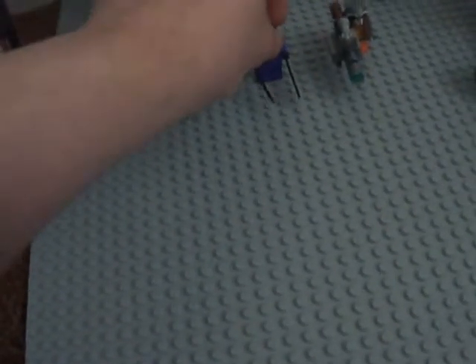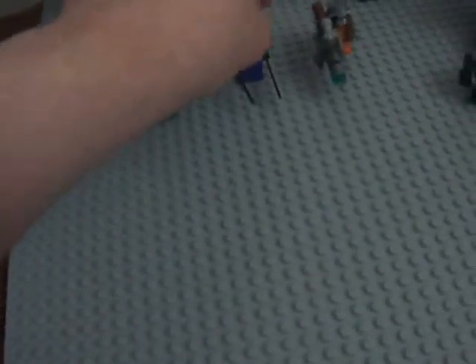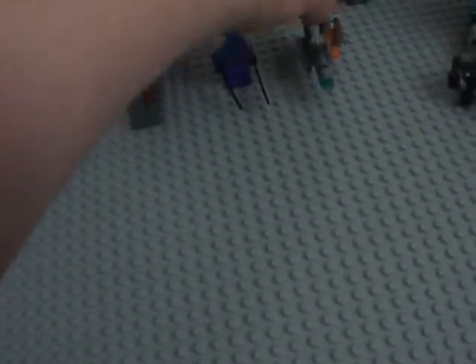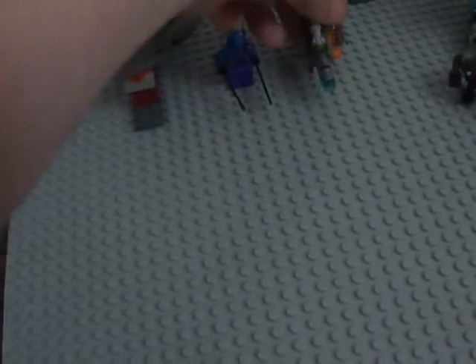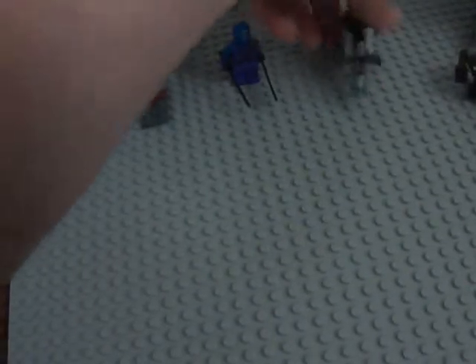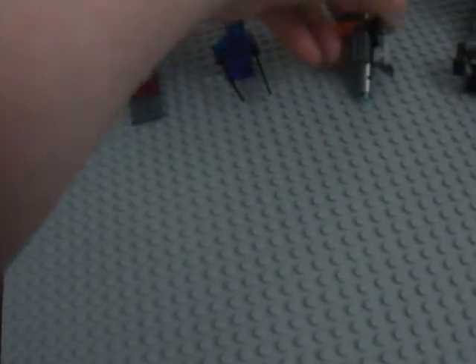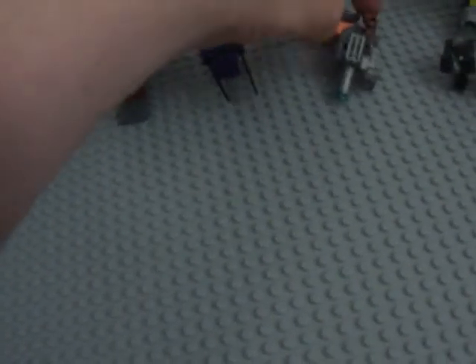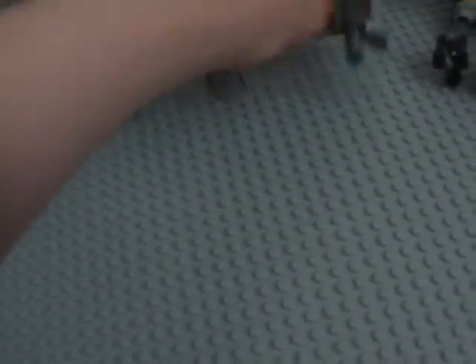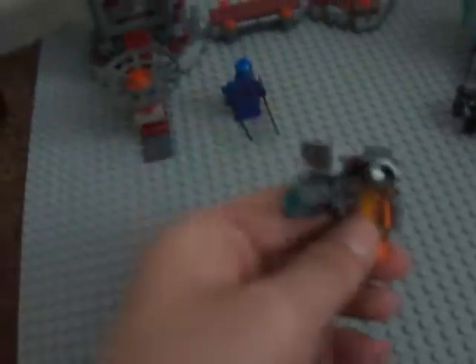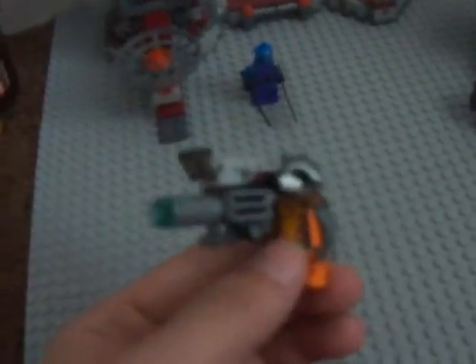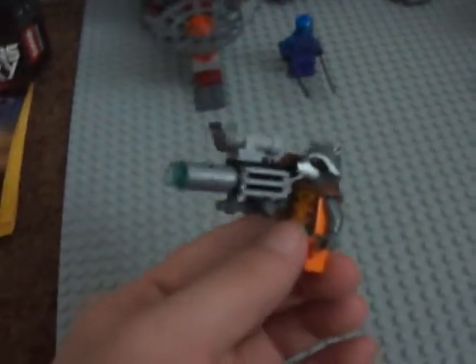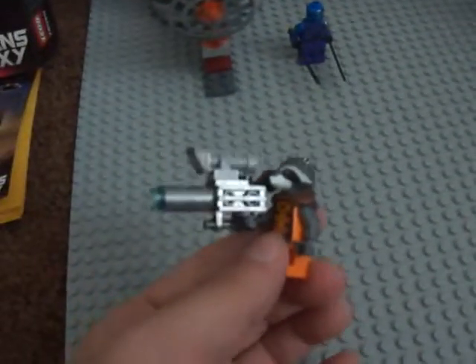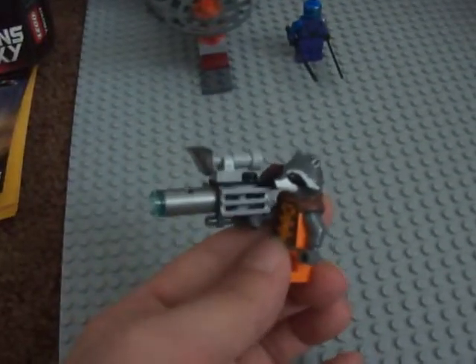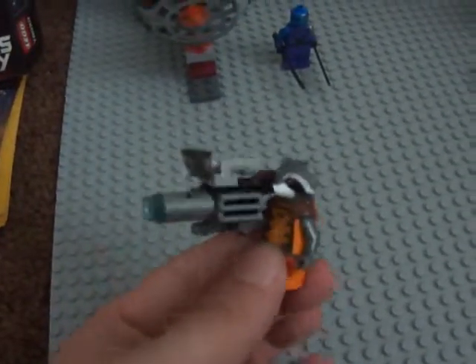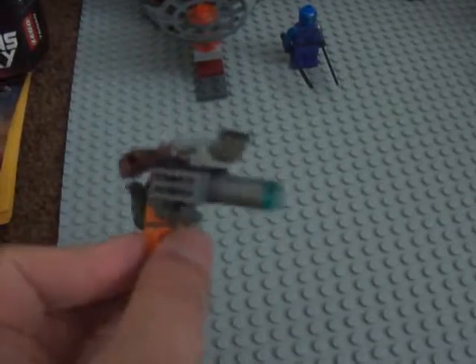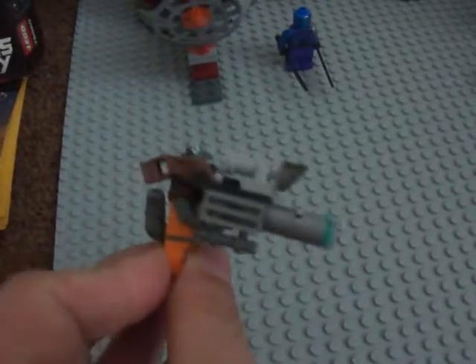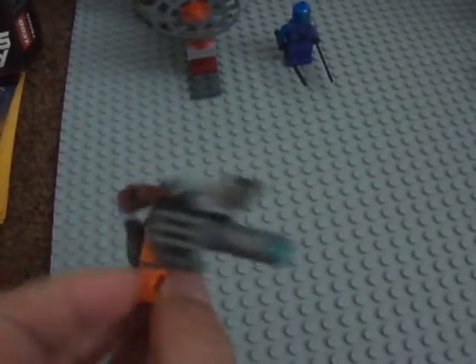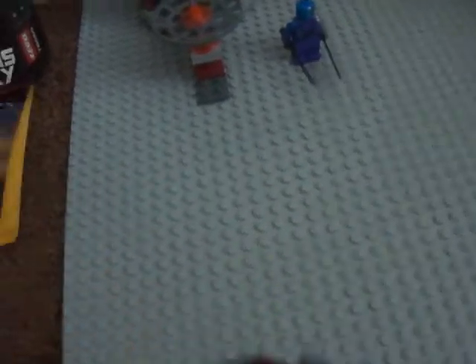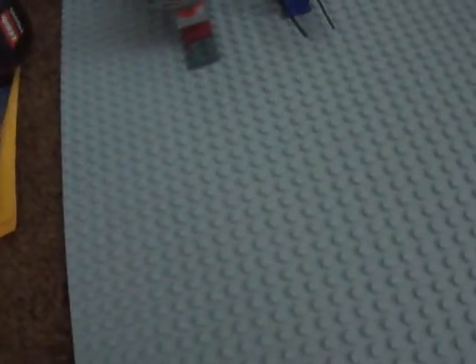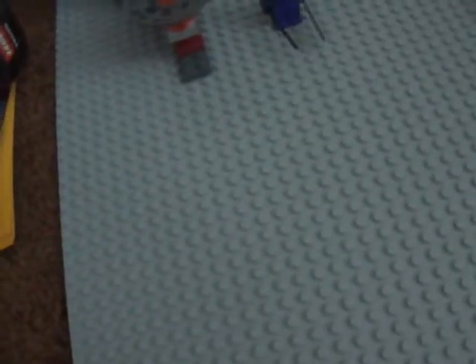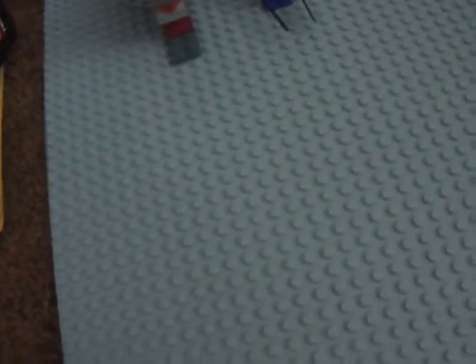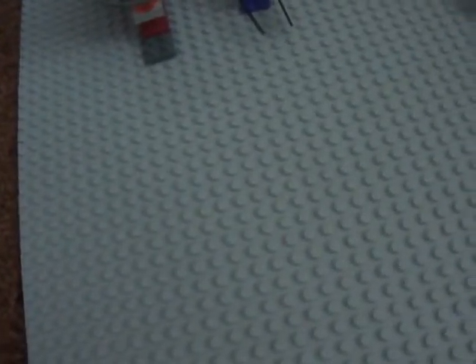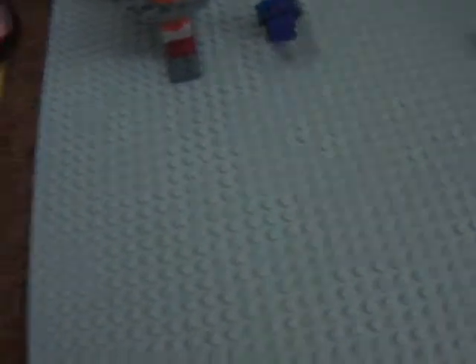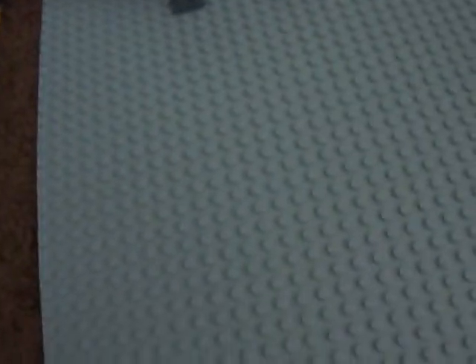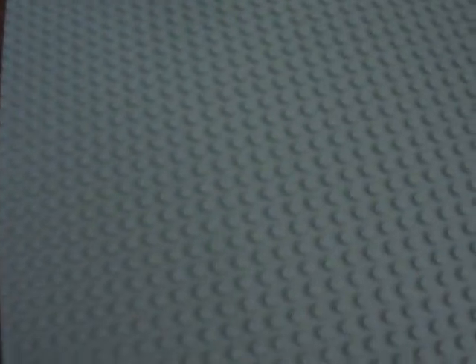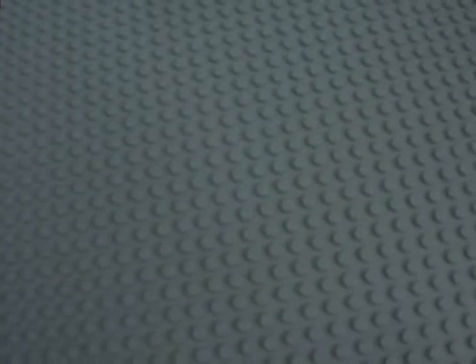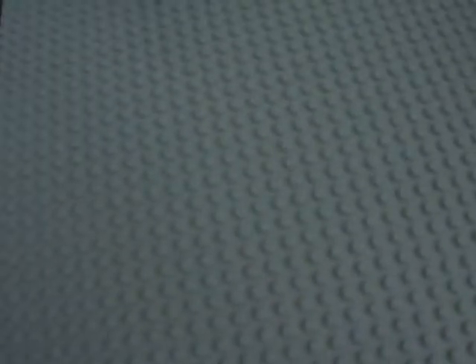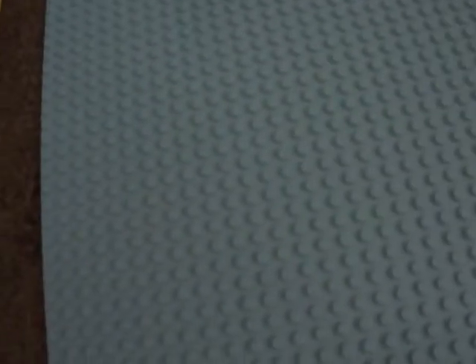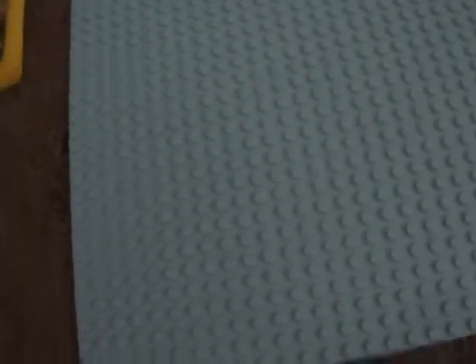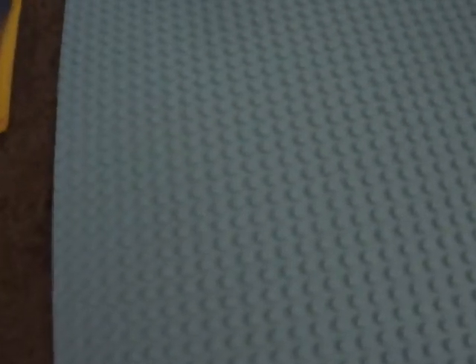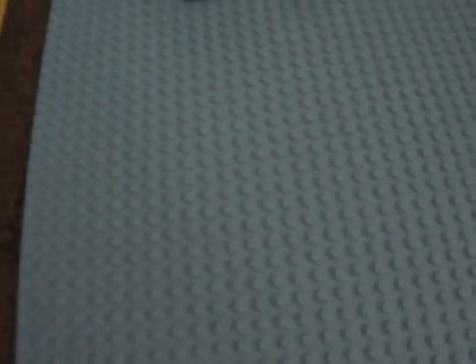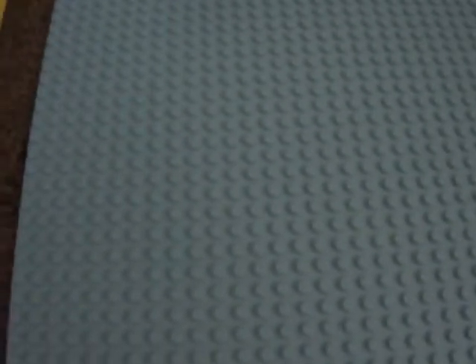Next we have Rocket. And his Rocket Launcher is really awesome. I like that. And yes, he does come with a tail.